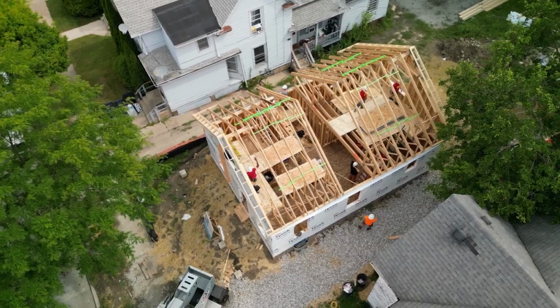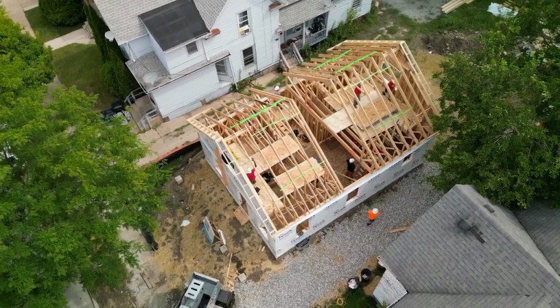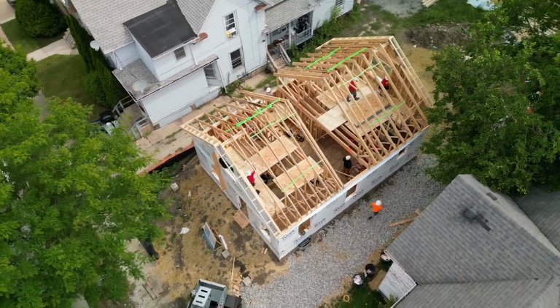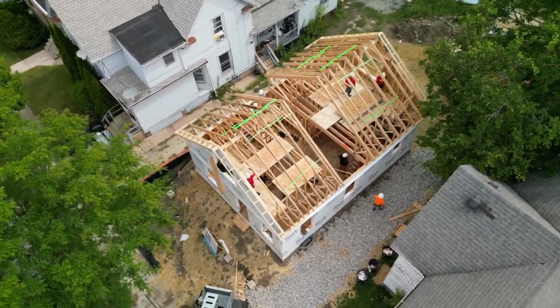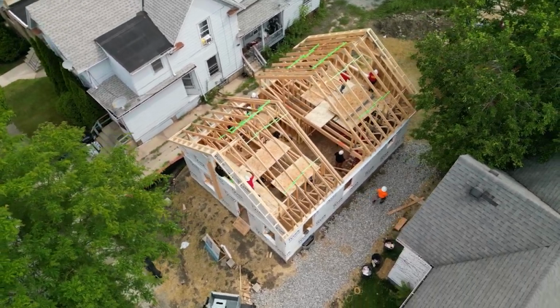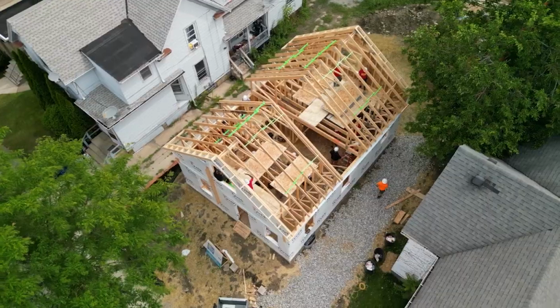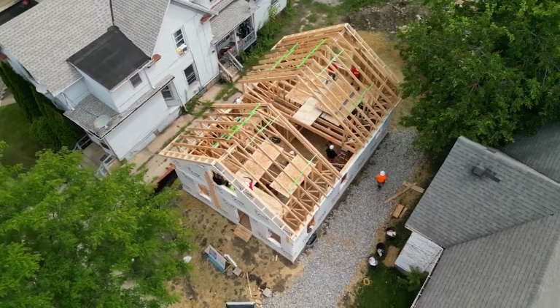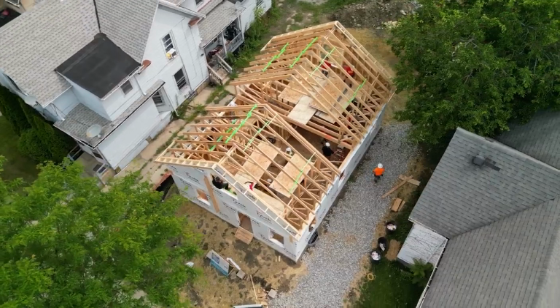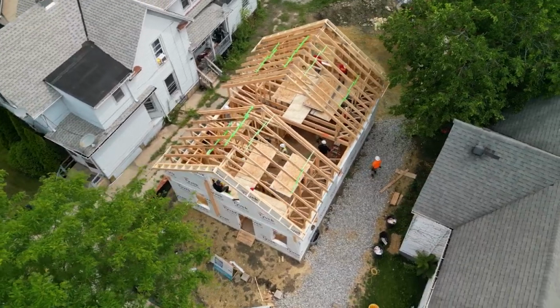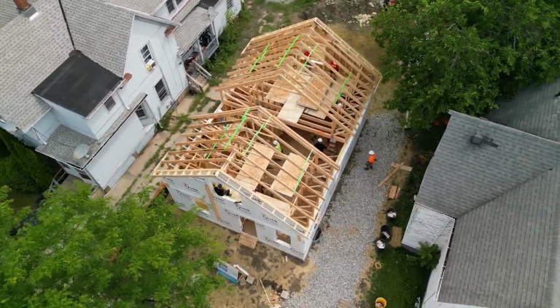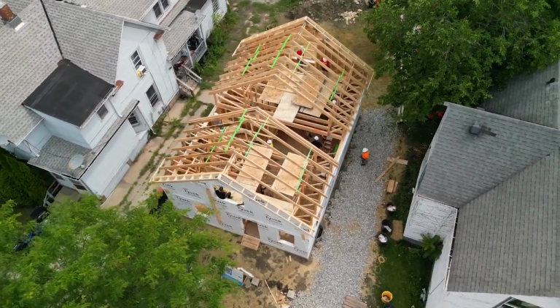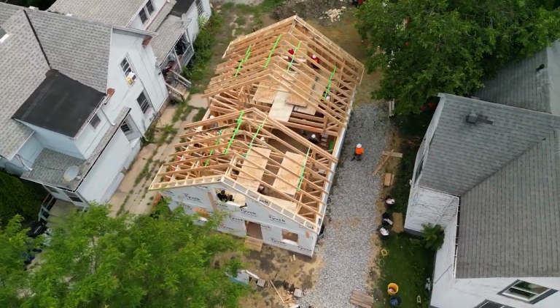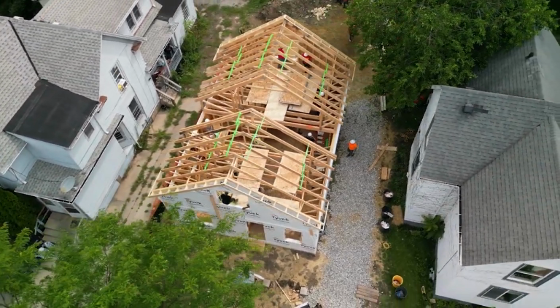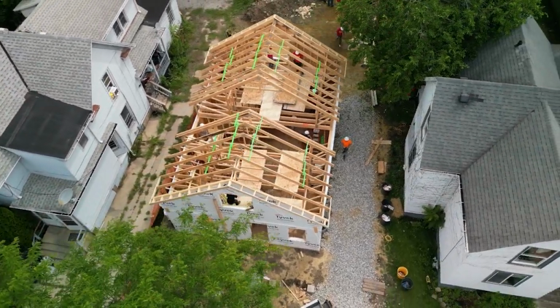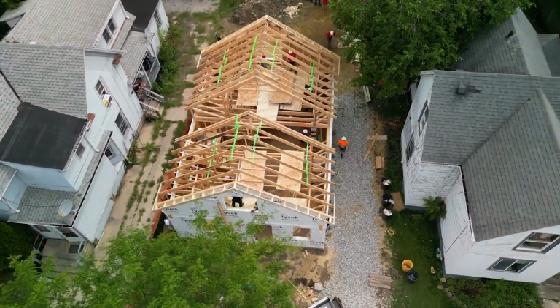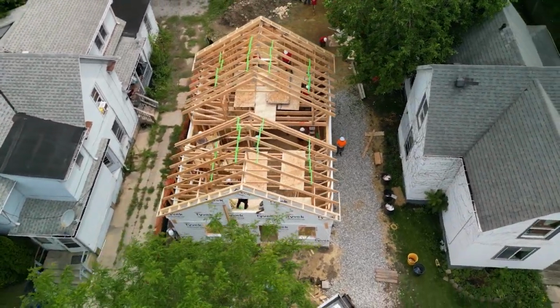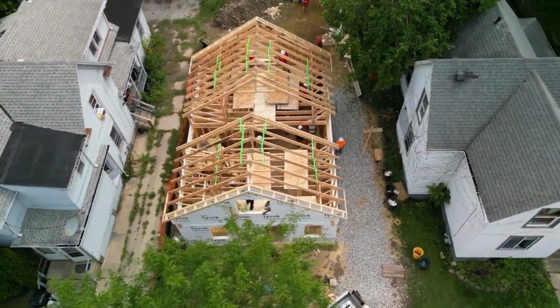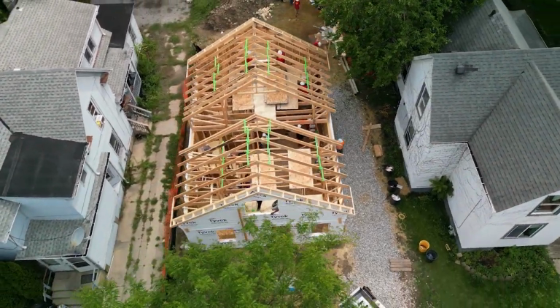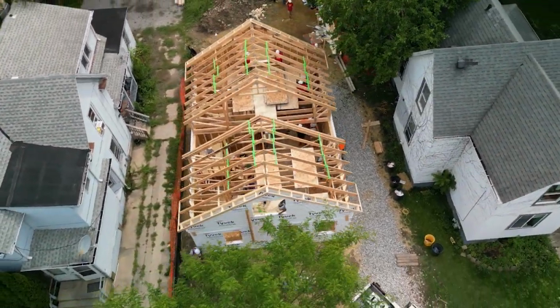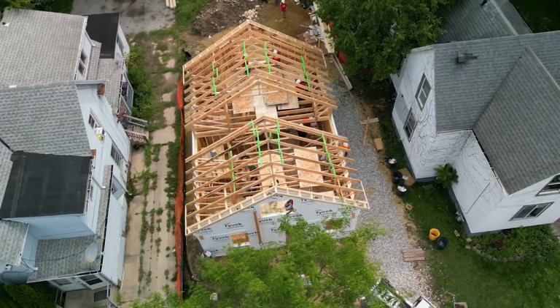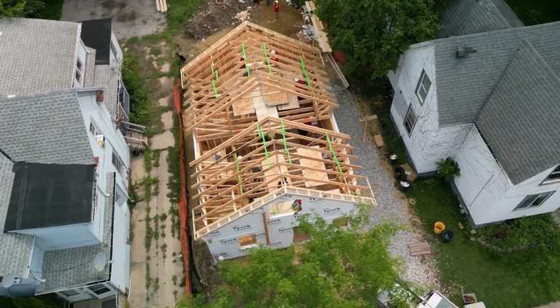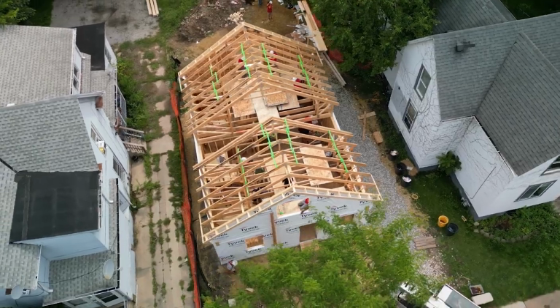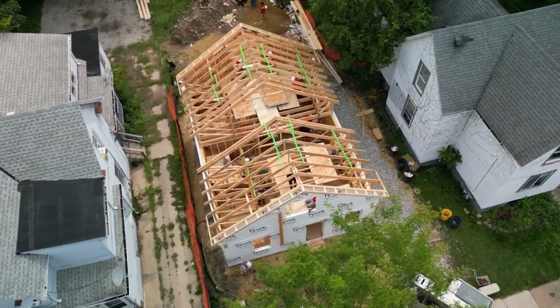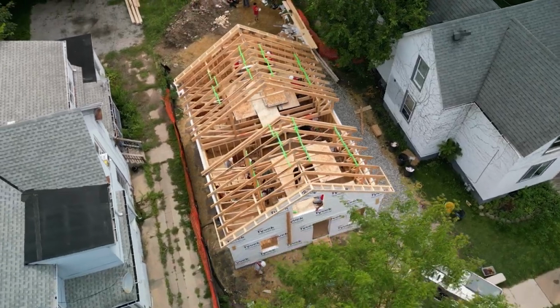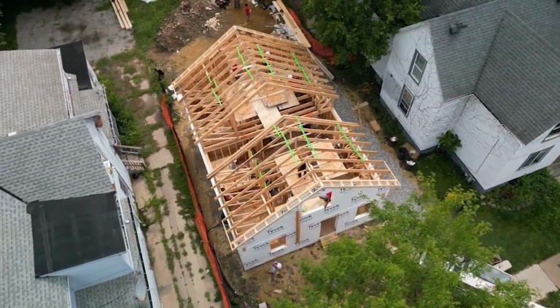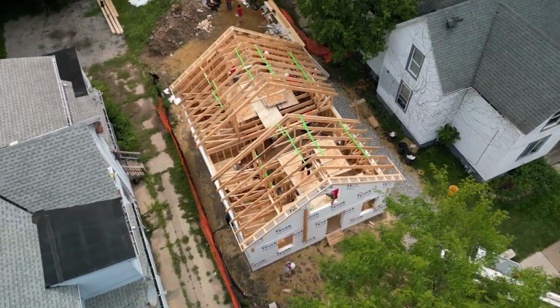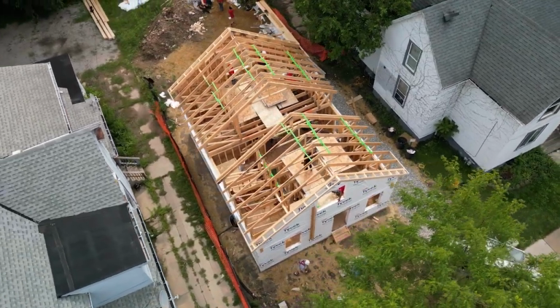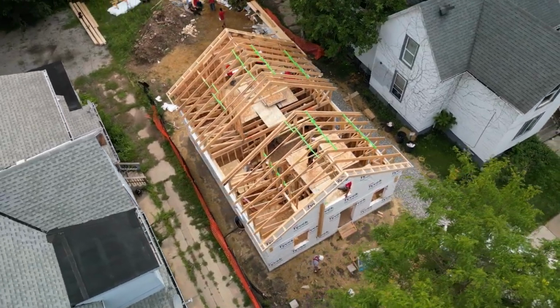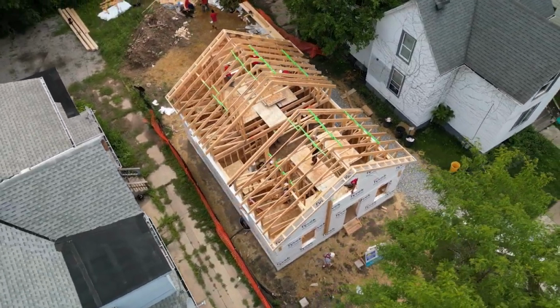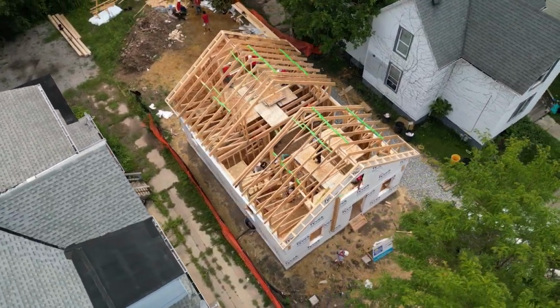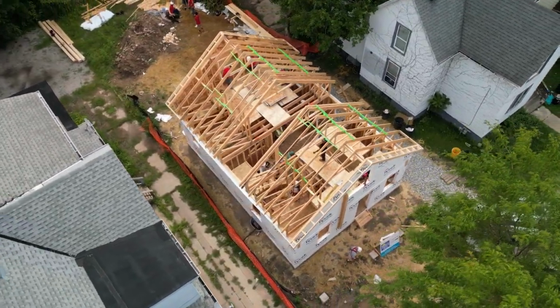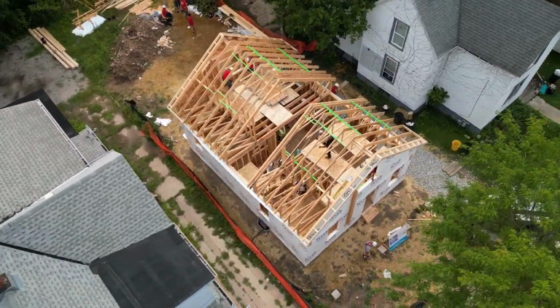We've put in over 10,000 hours this year alone in volunteer hours helping build houses with Habitat. Yeah, we have a sense of pride. We're enhancing the community by doing these homes.